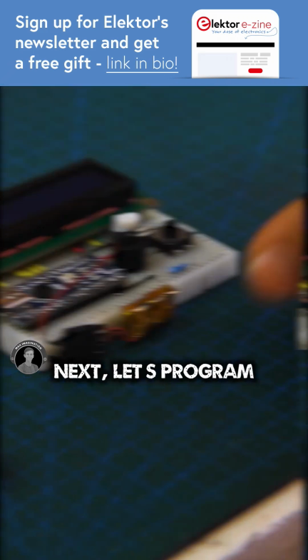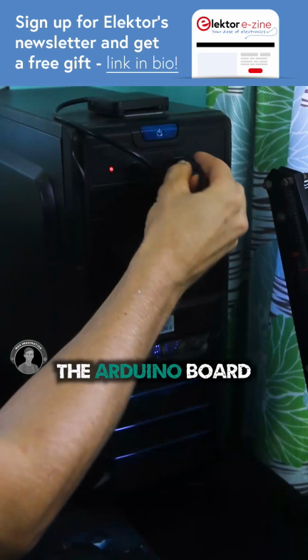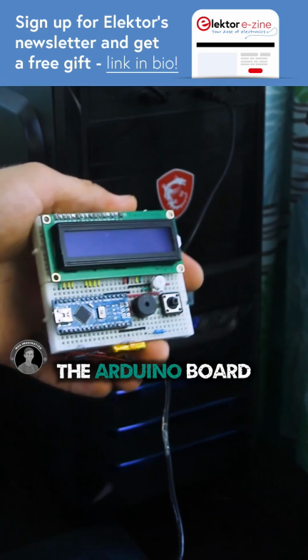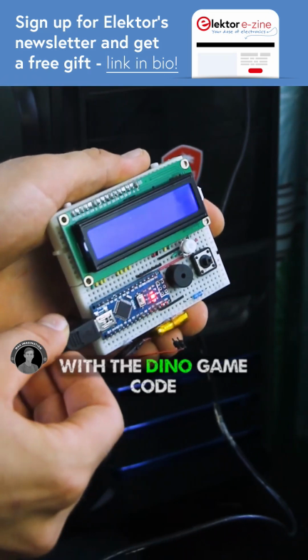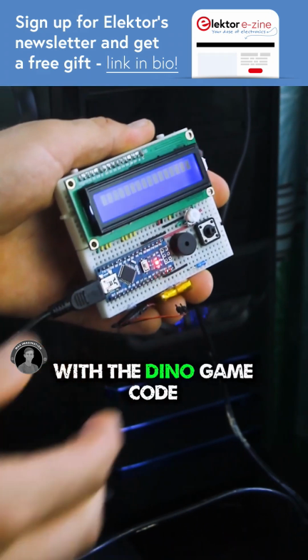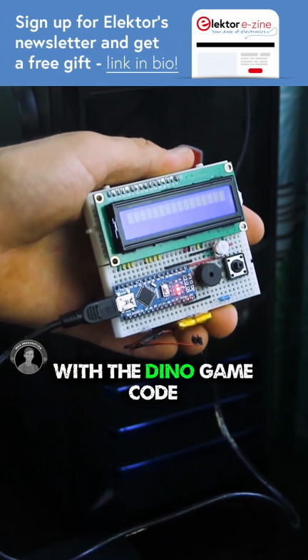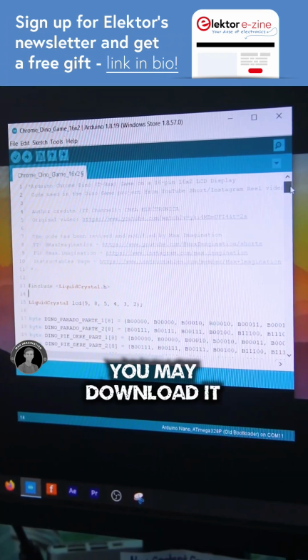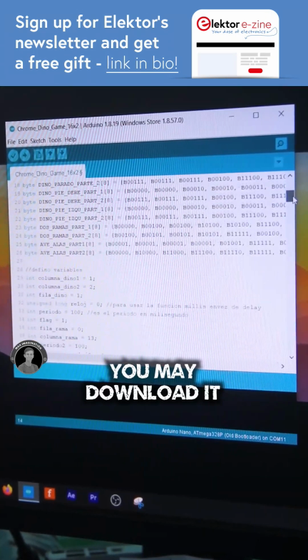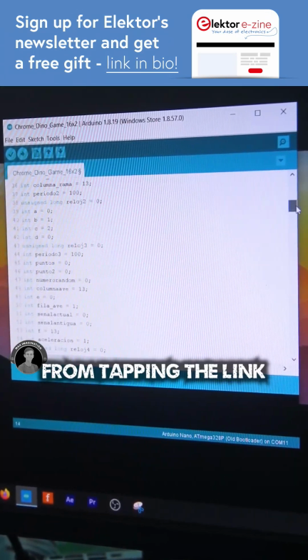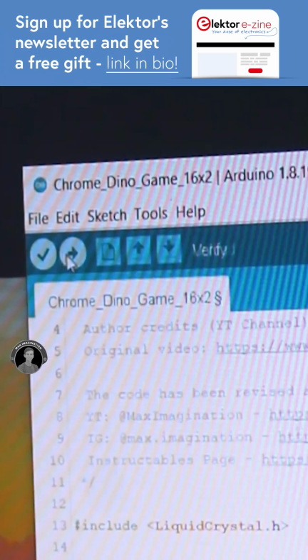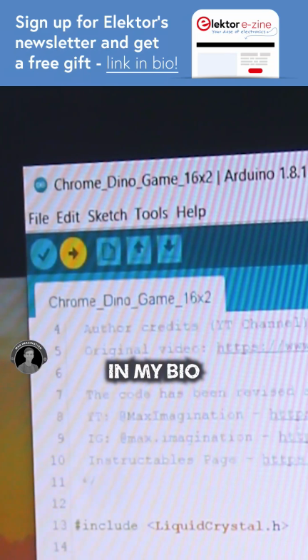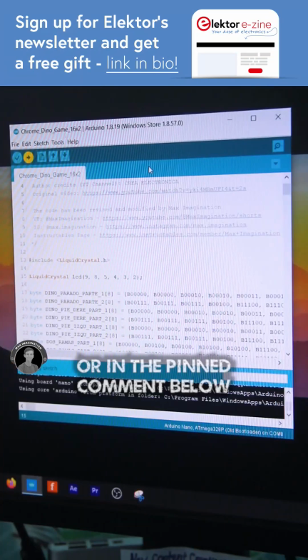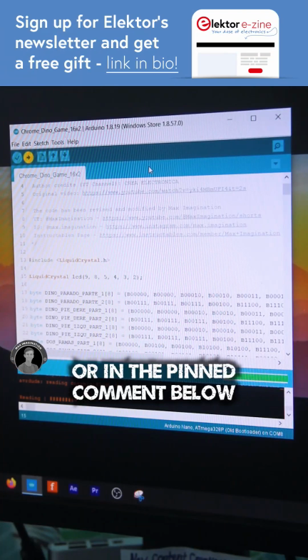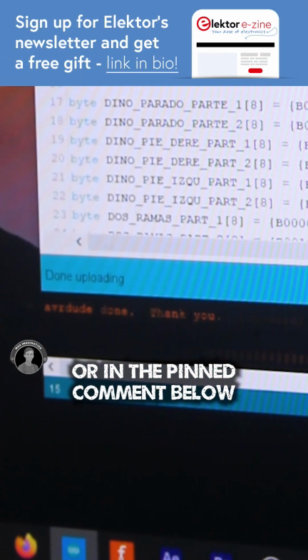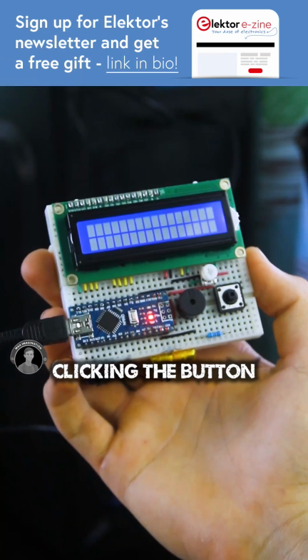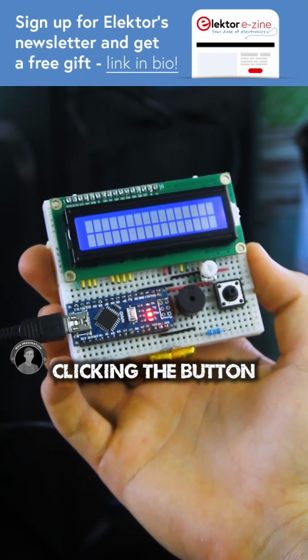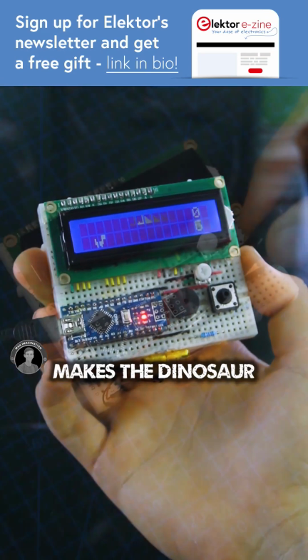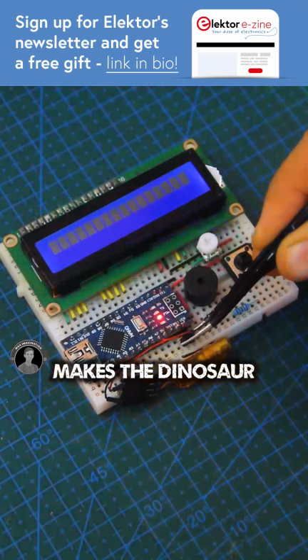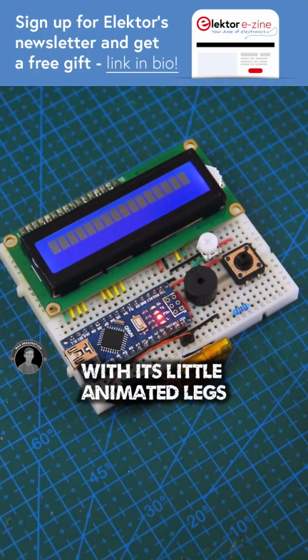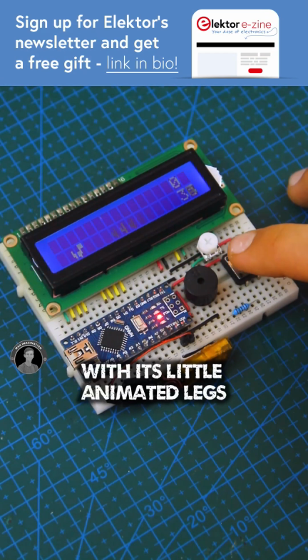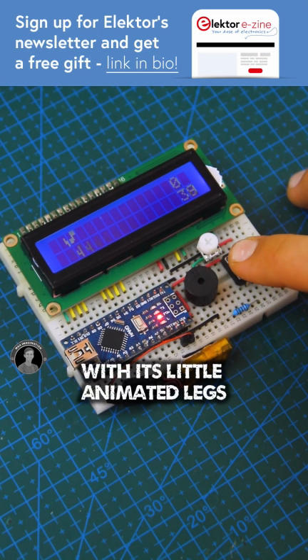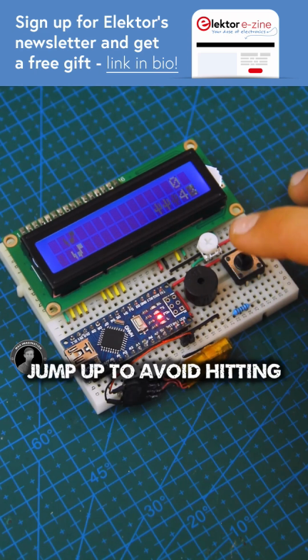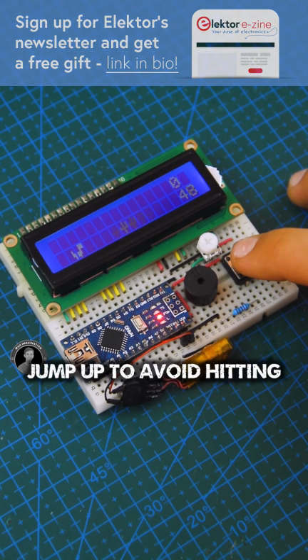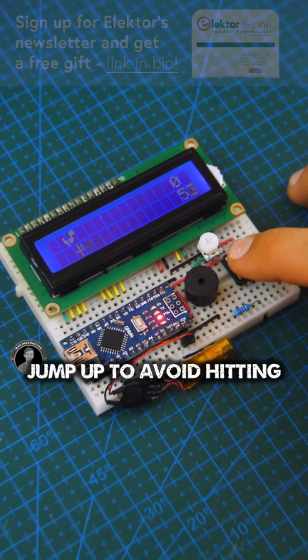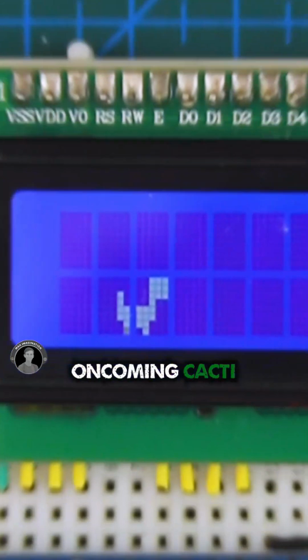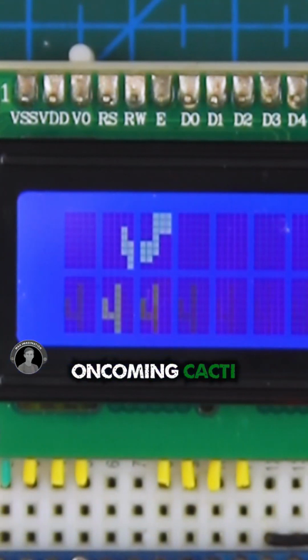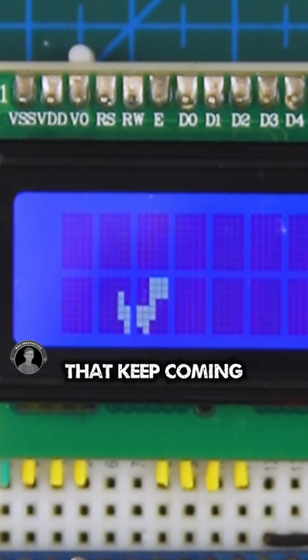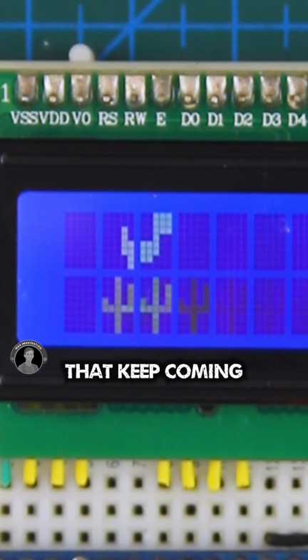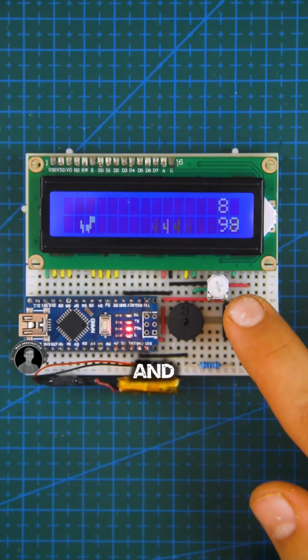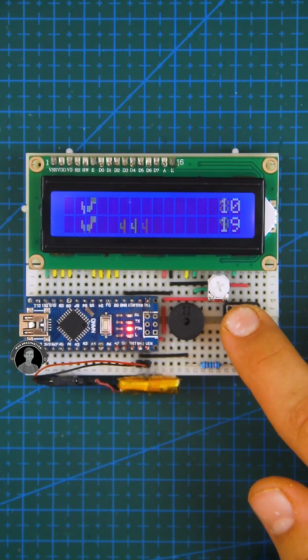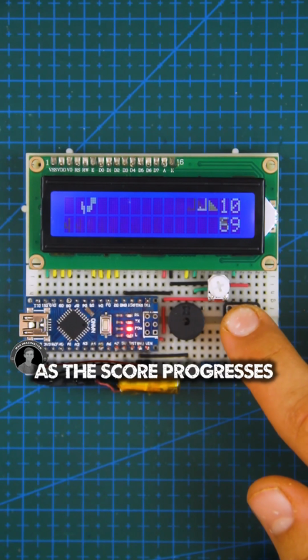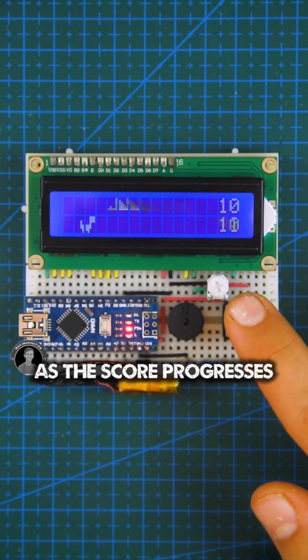Let's program the Arduino board with the Dino Game code. You may download it from the link in my bio or in the pinned comment below. Clicking the button makes the dinosaur with its little animated legs jump up to avoid hitting oncoming cacti that keep coming quicker and quicker as the score progresses.